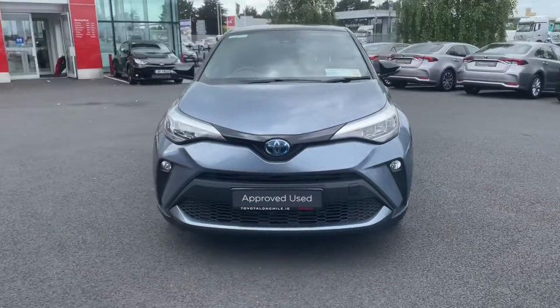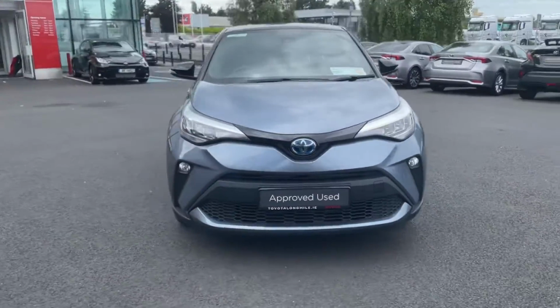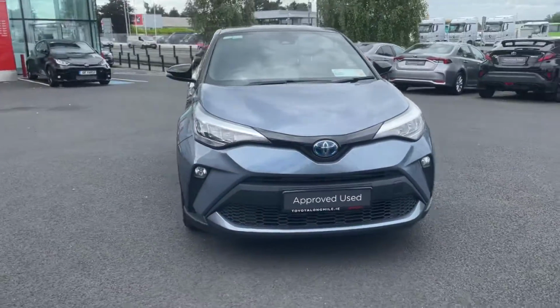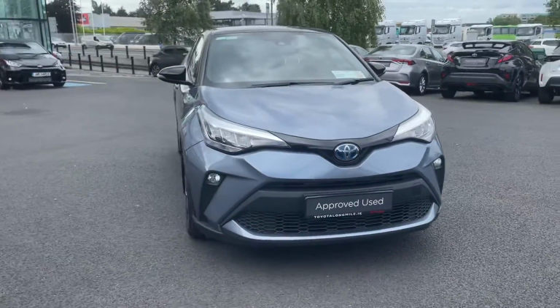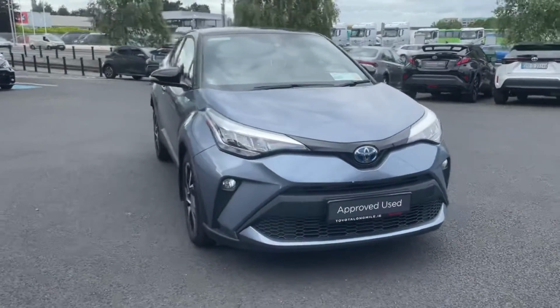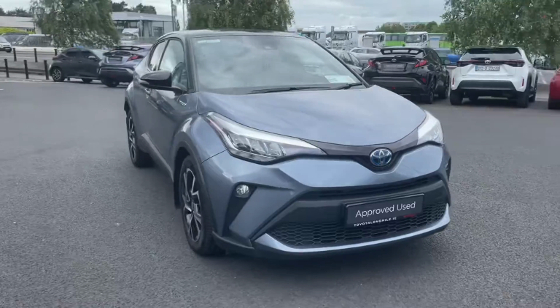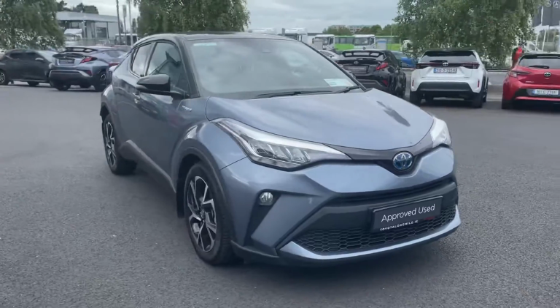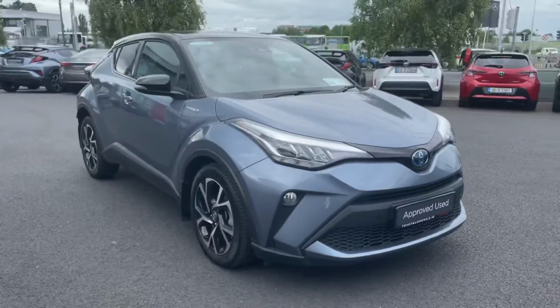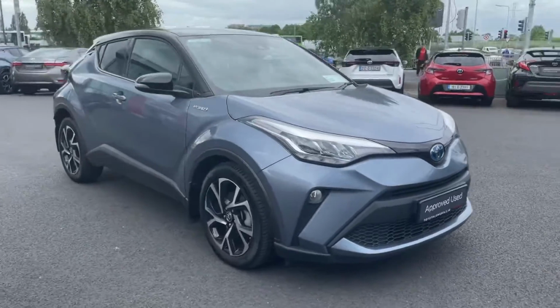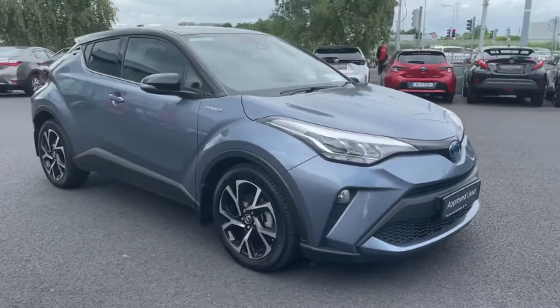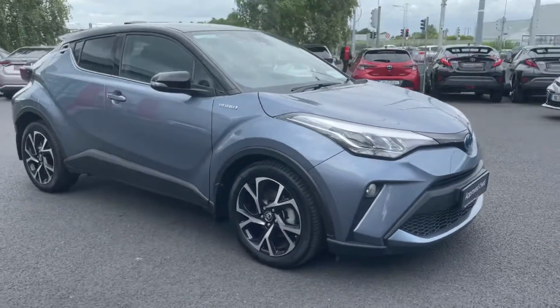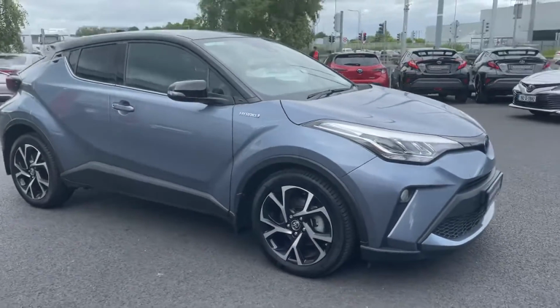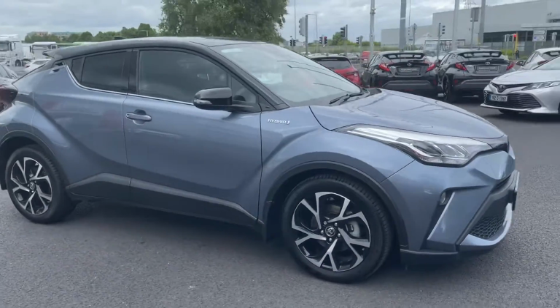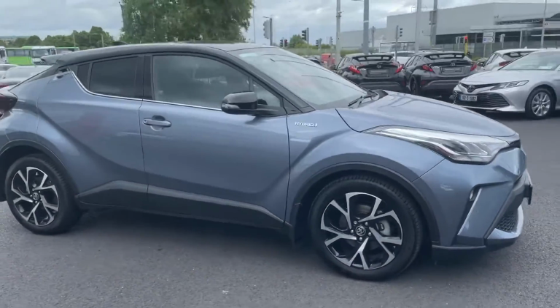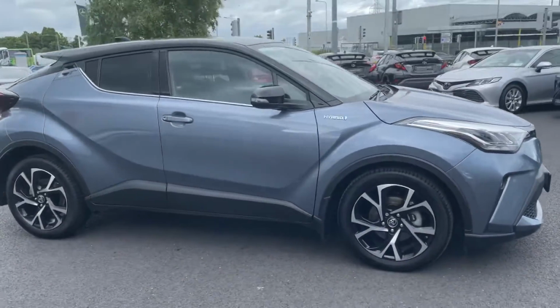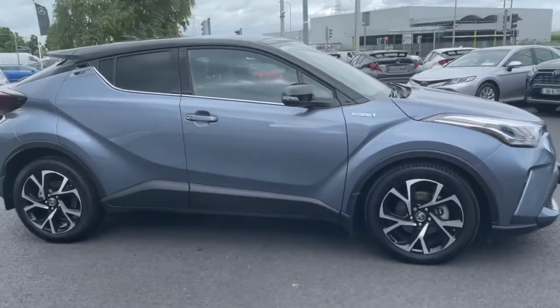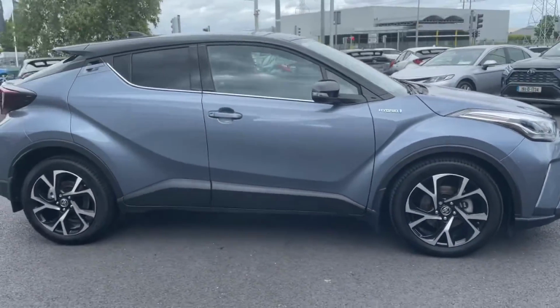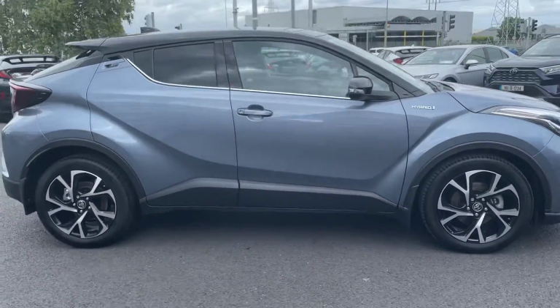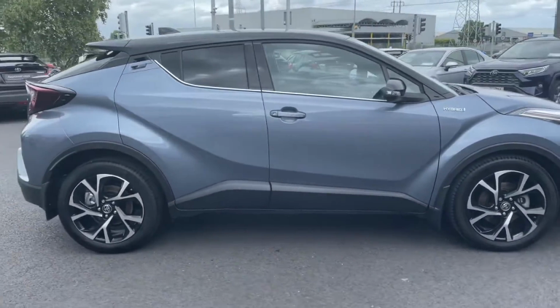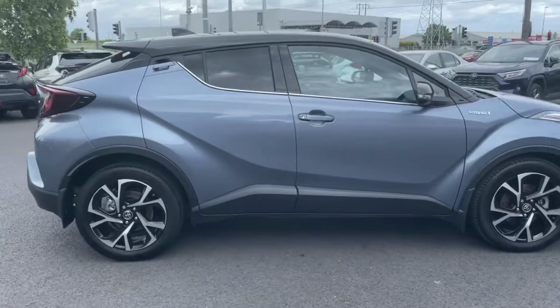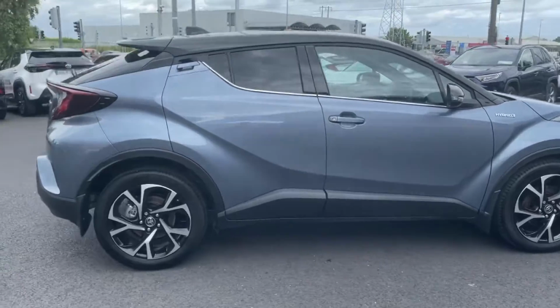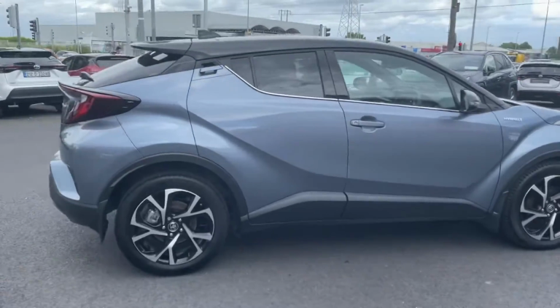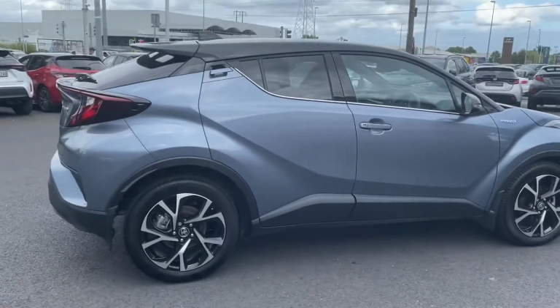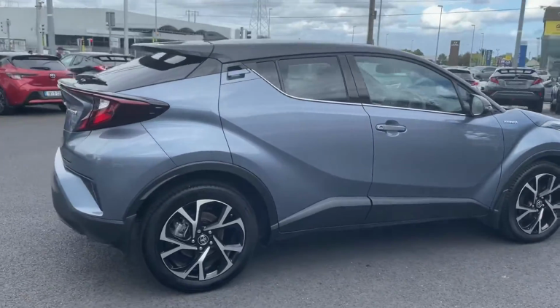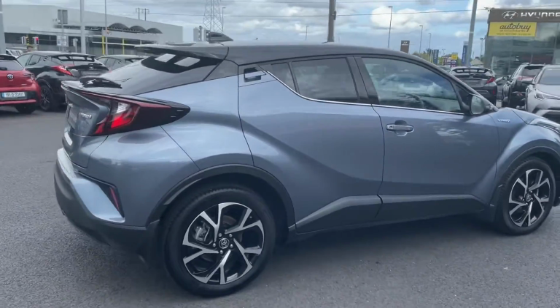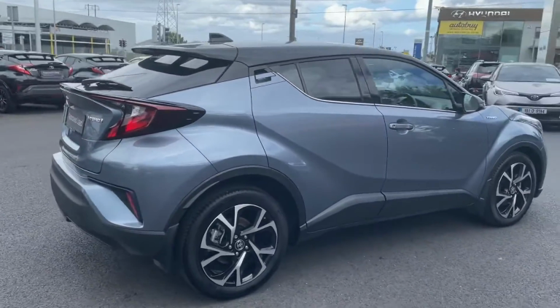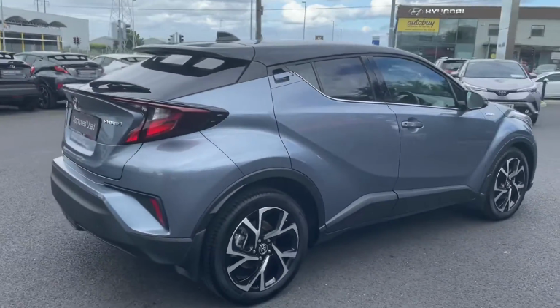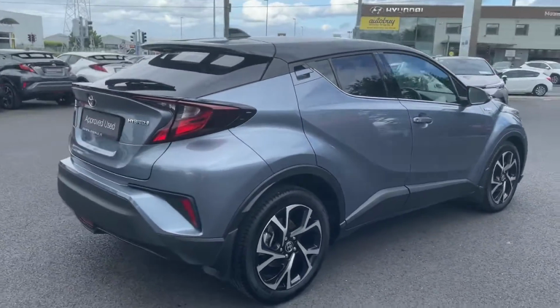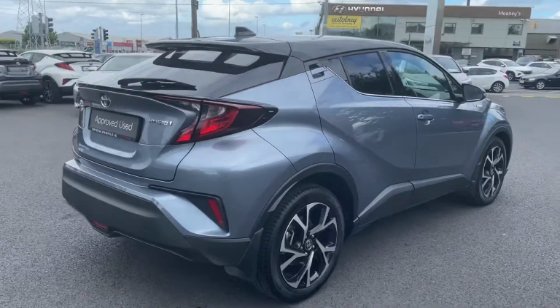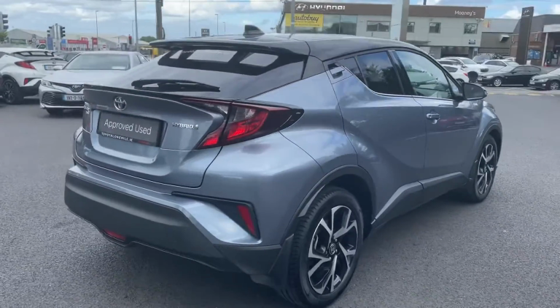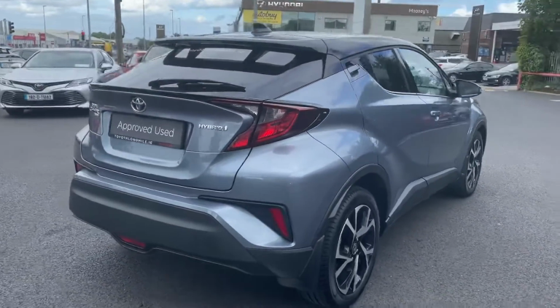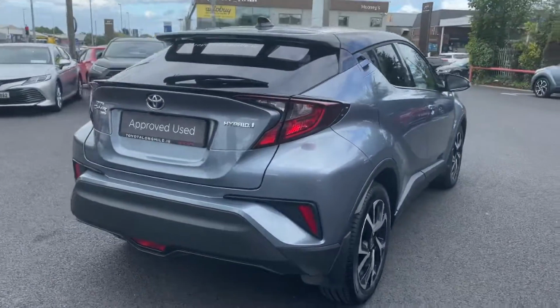Welcome to Theodore Longmile. Here on stock today we have this 212 Toyota CH-R 1.8 Hybrid Sport model, finished in satisfied grey with a black roof.